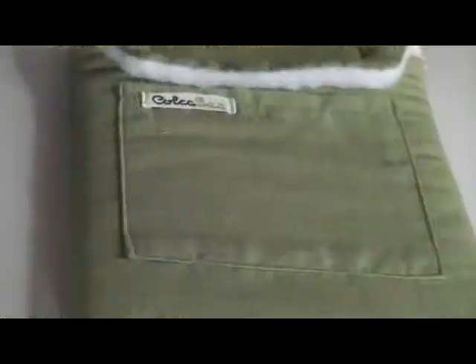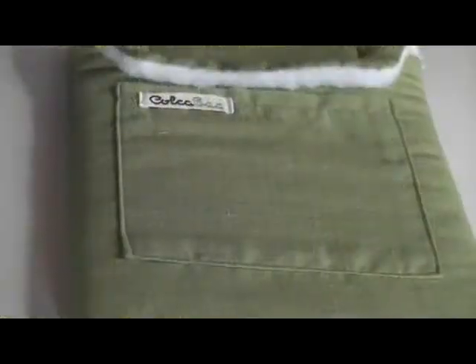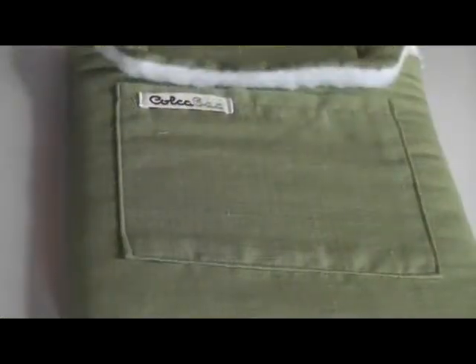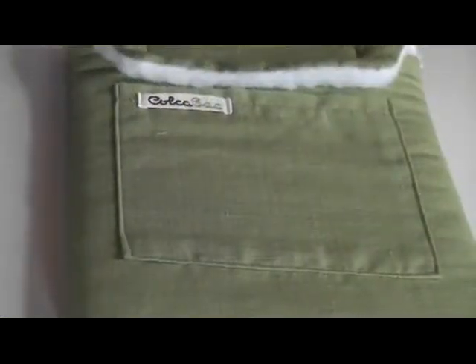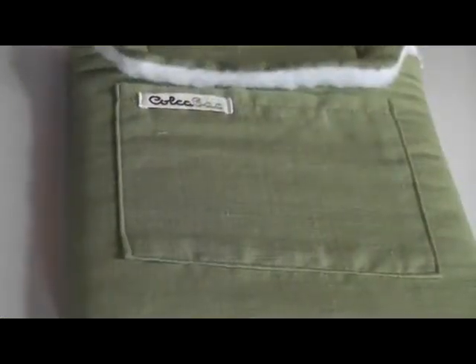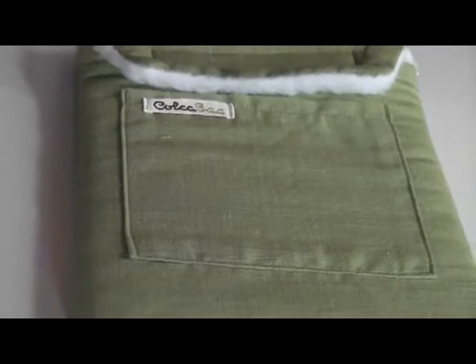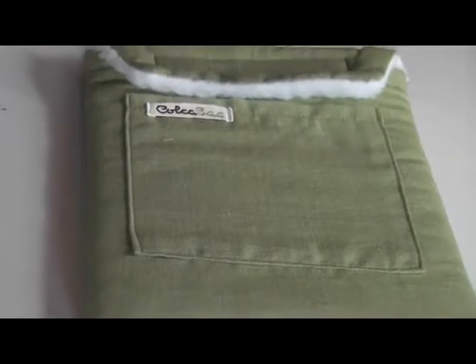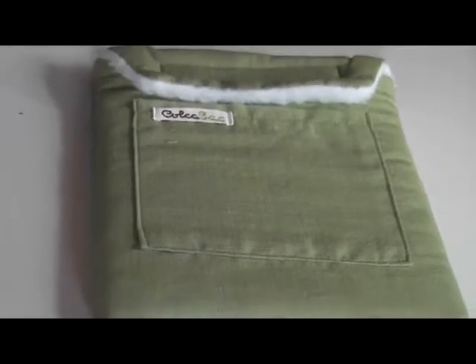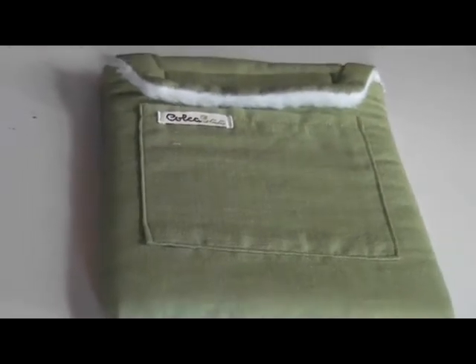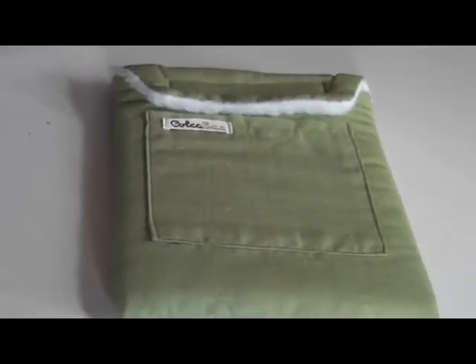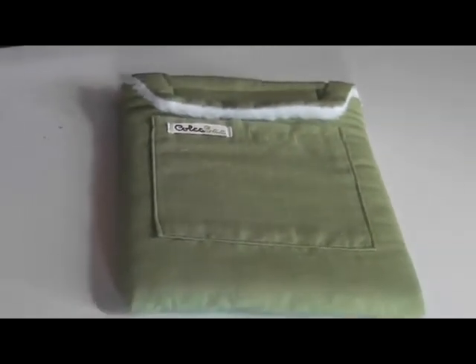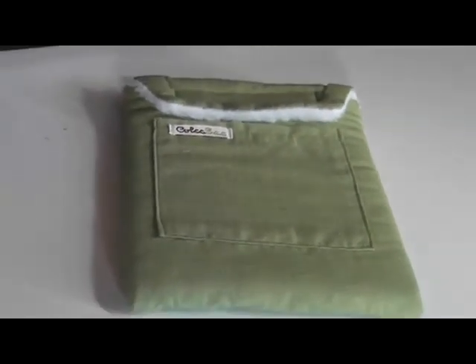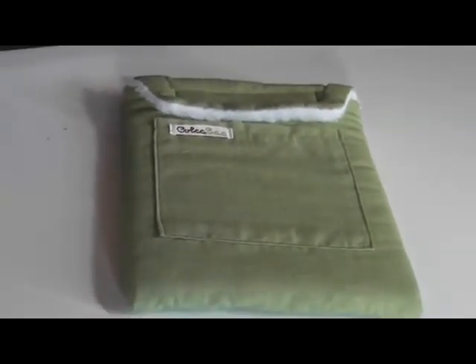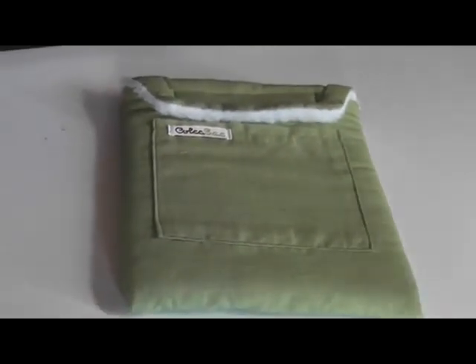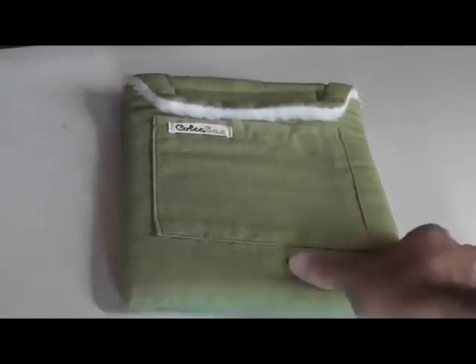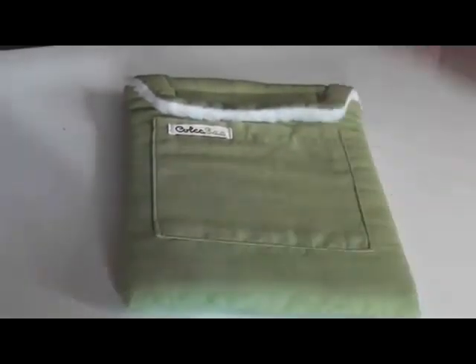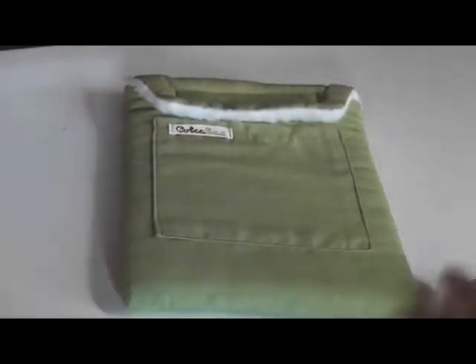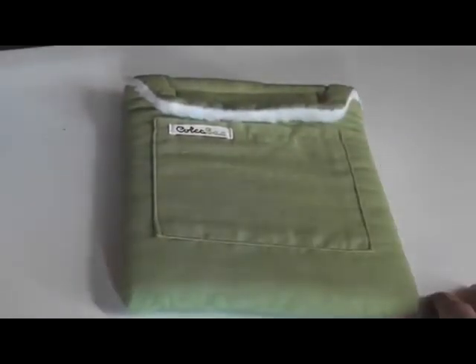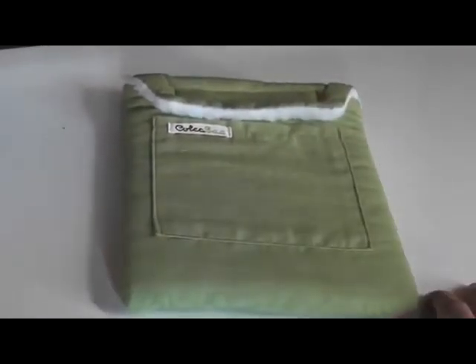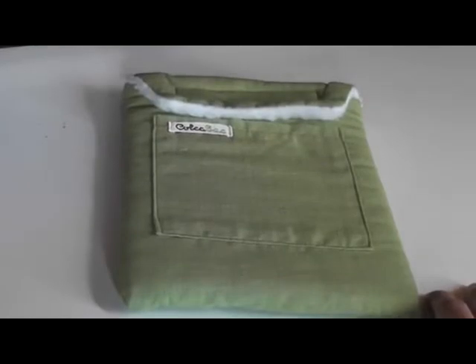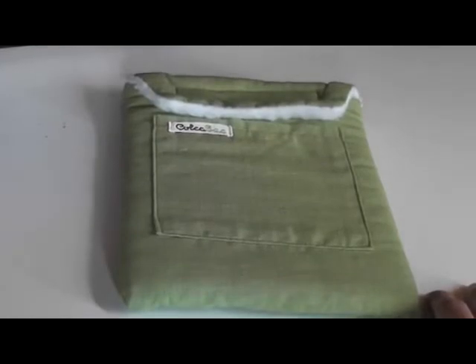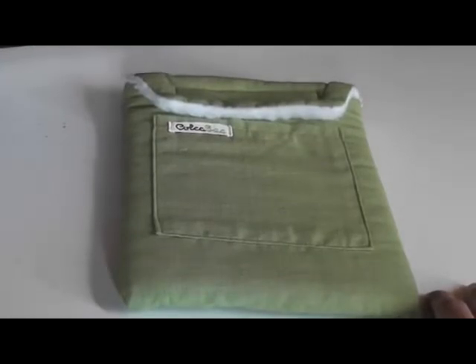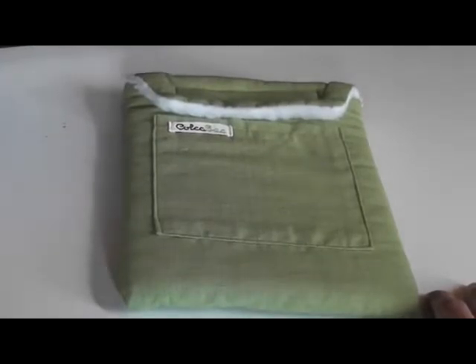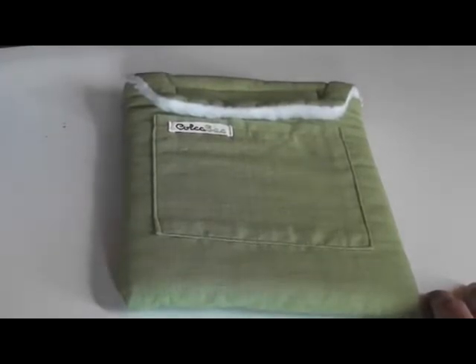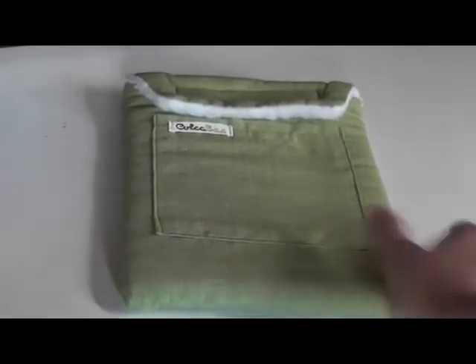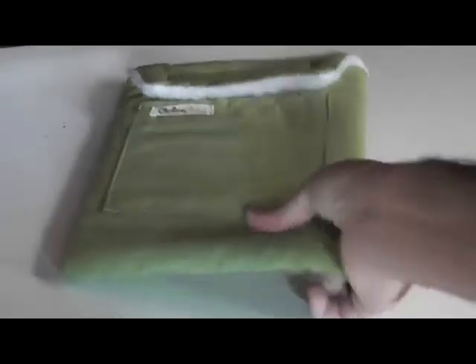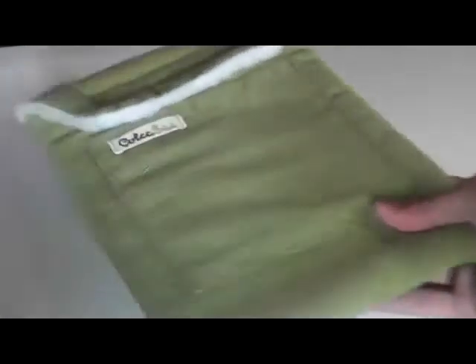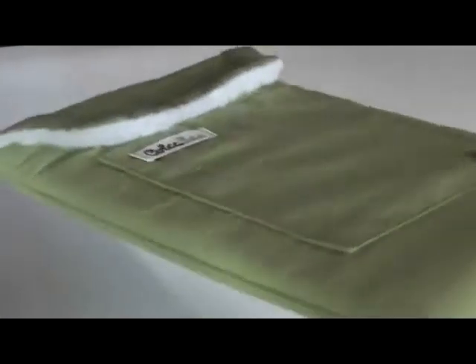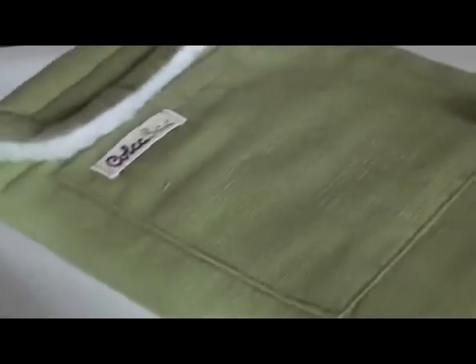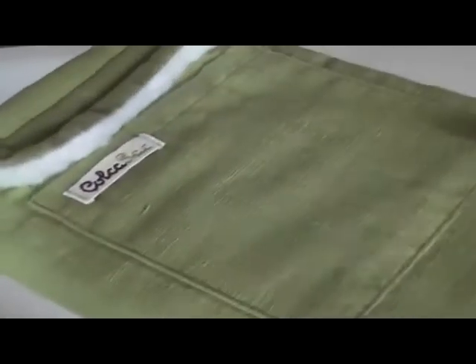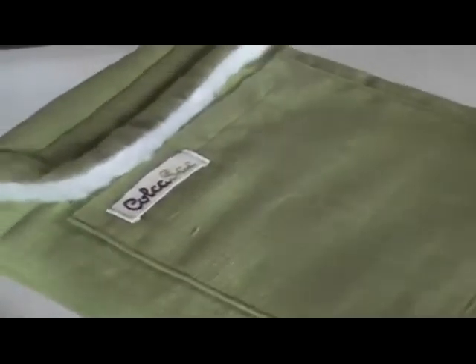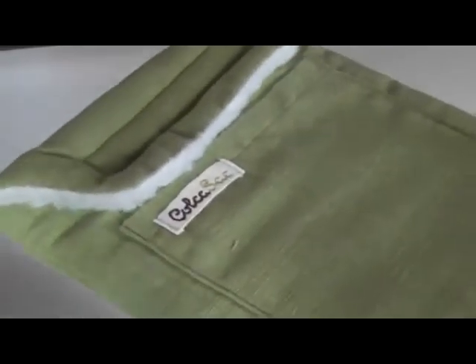The Cusco iPad Sleeve — how you guys doing? Most of you who have watched my videos in the past know that I'm a huge fan of the Colcasac company. They make fantastic products and they were kind enough to send this over. This is the Cusco iPad Sleeve.